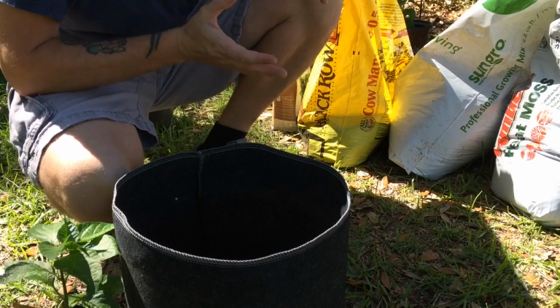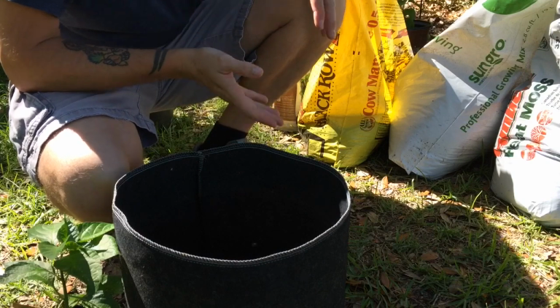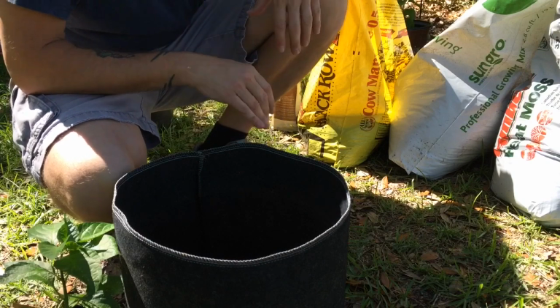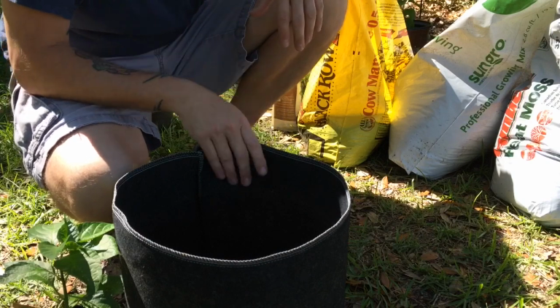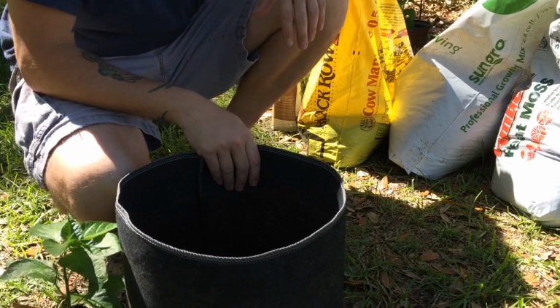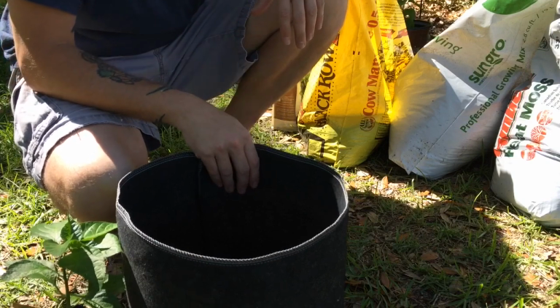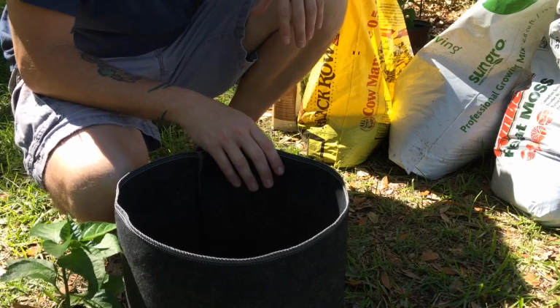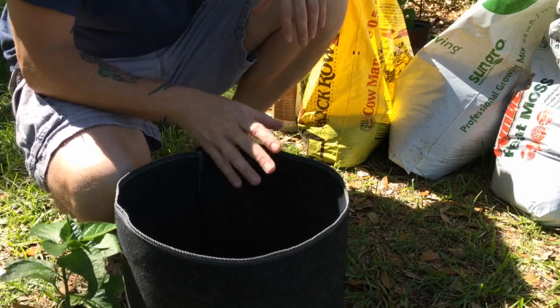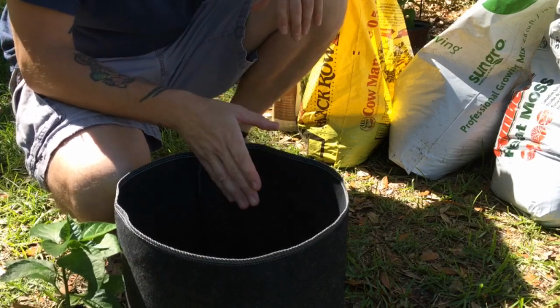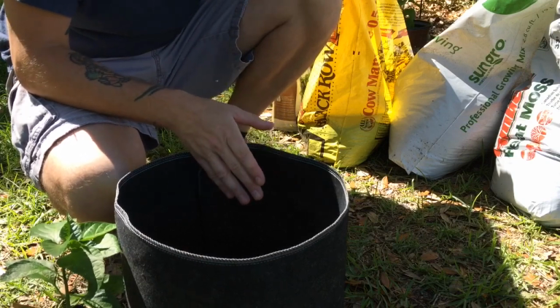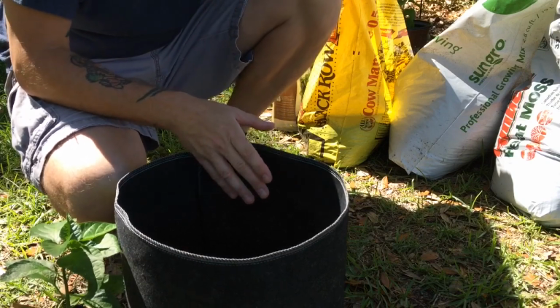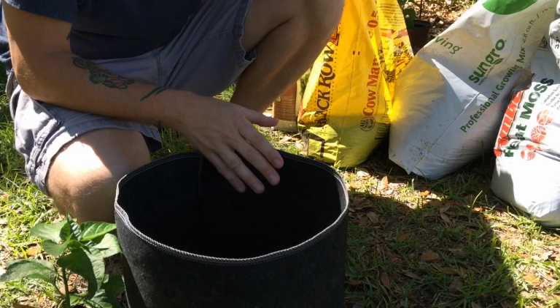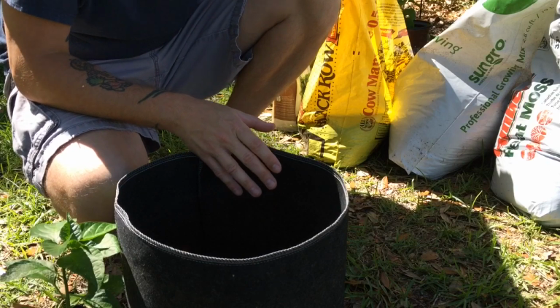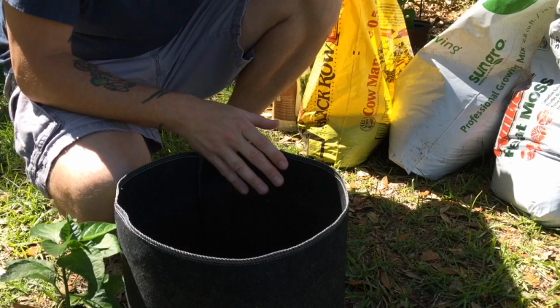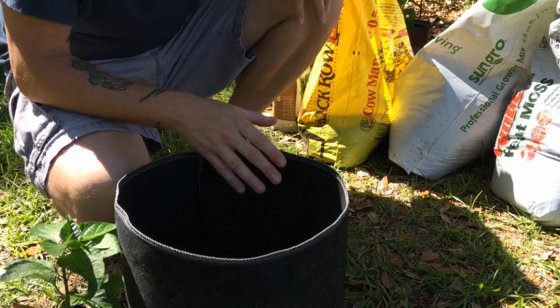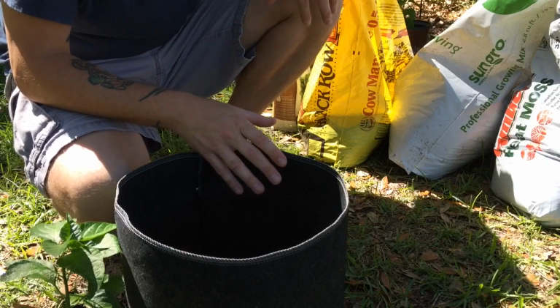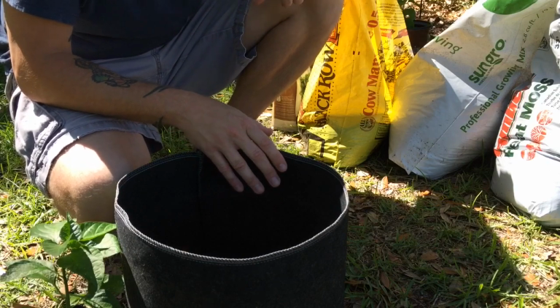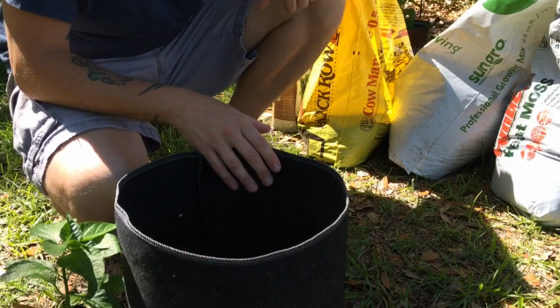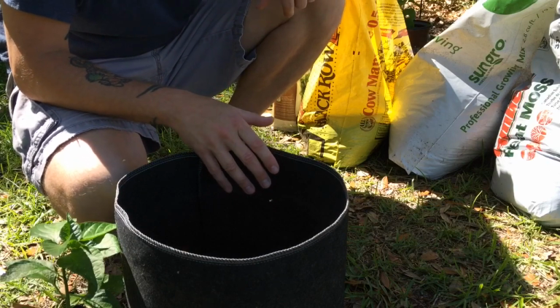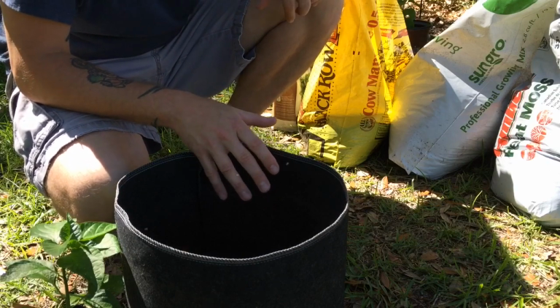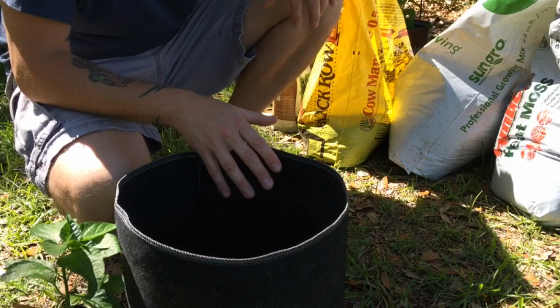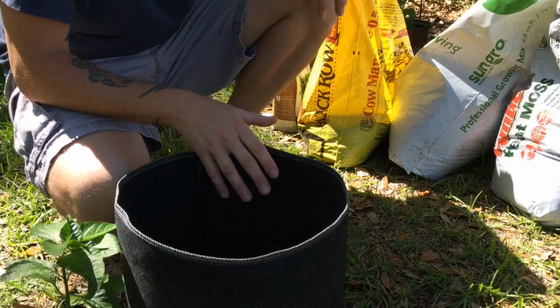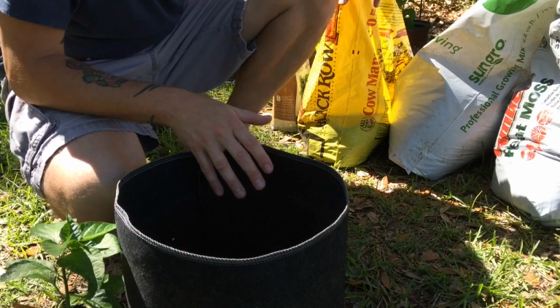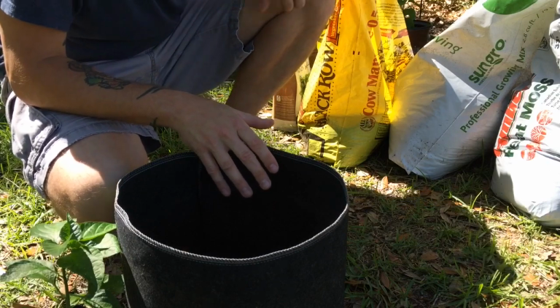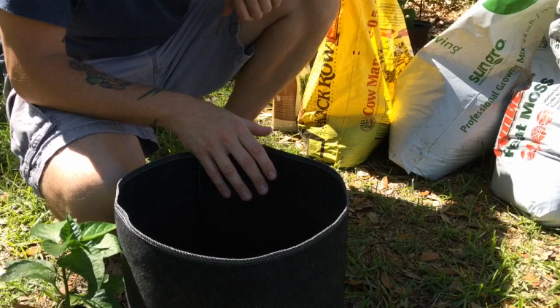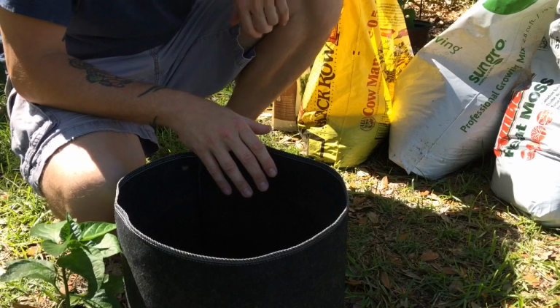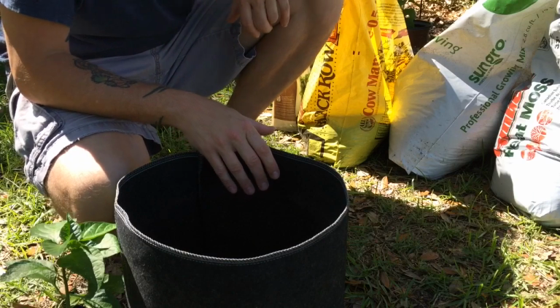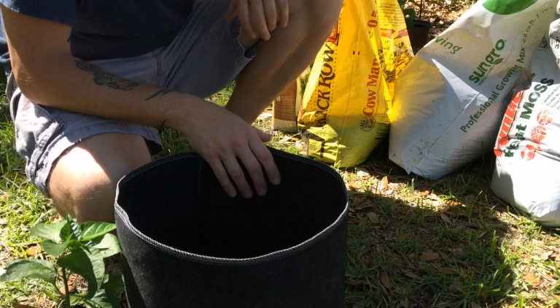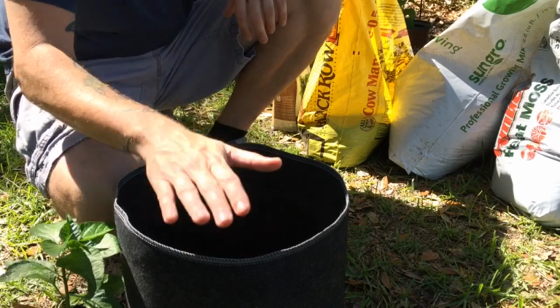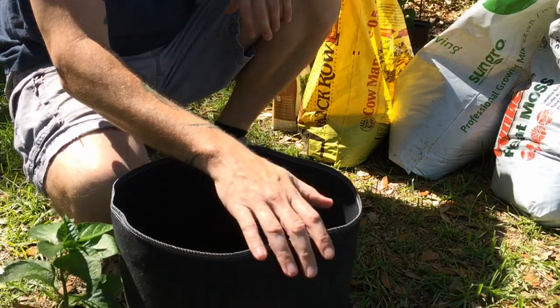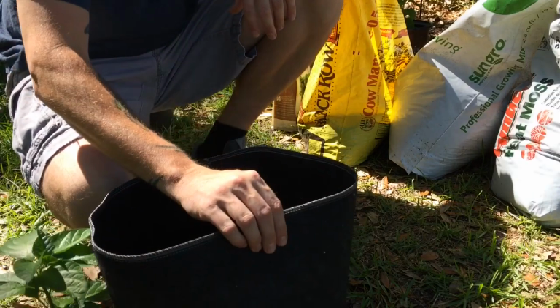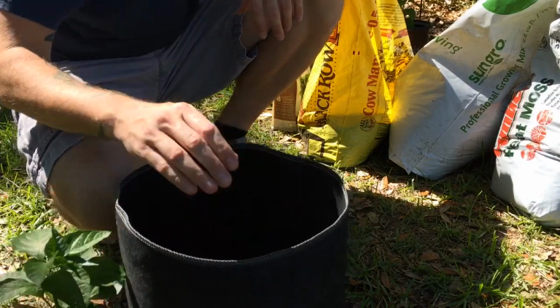Now I ran out of my own compost a little while ago, so I've added some black cow manure. And today I'm using a smart pot.